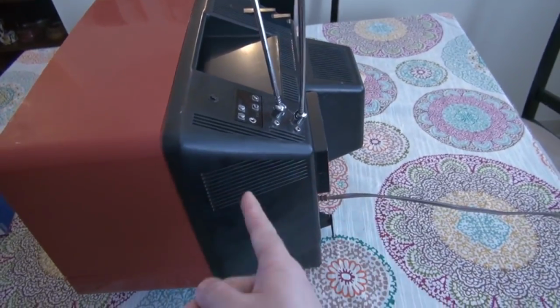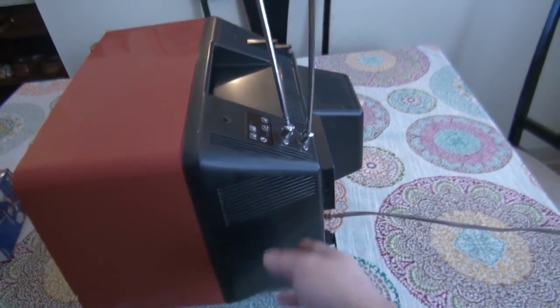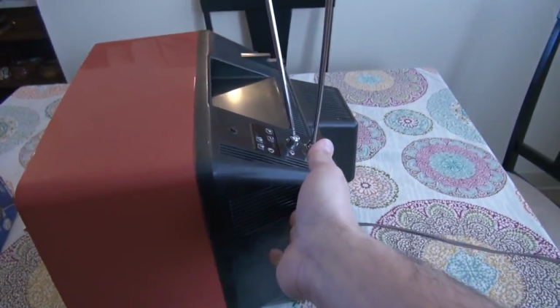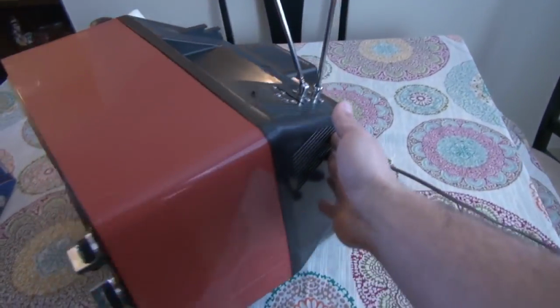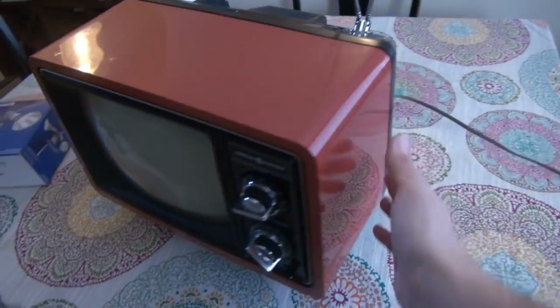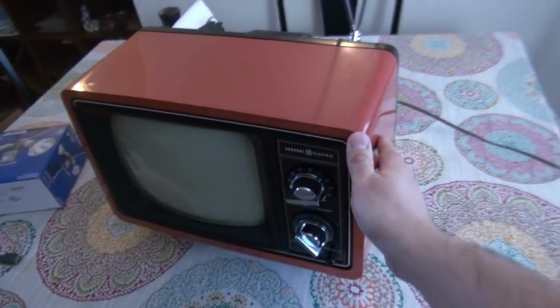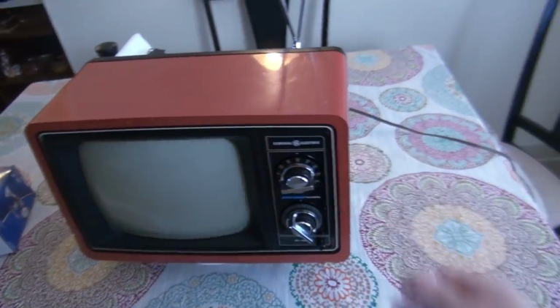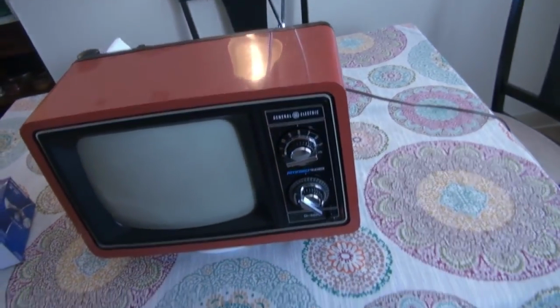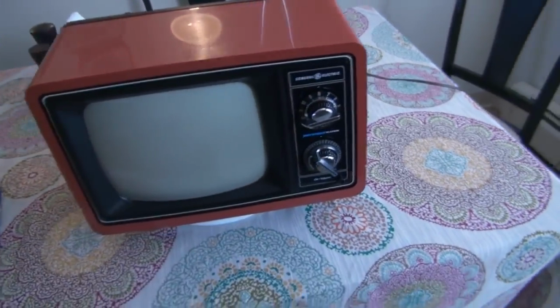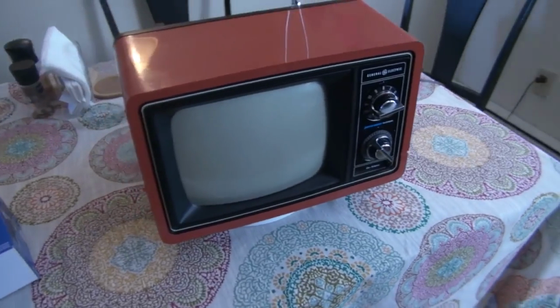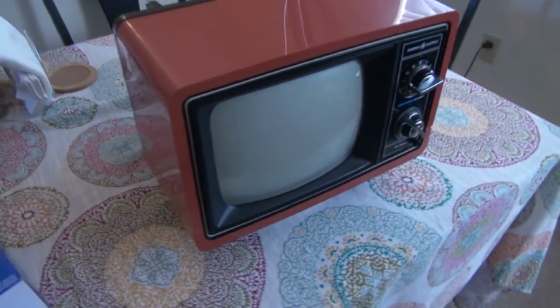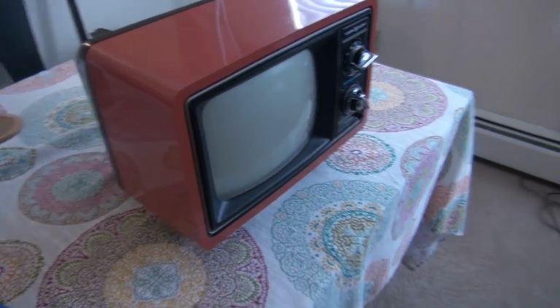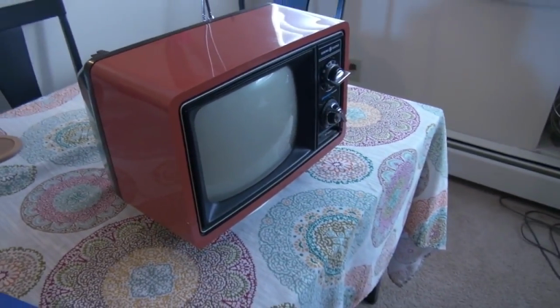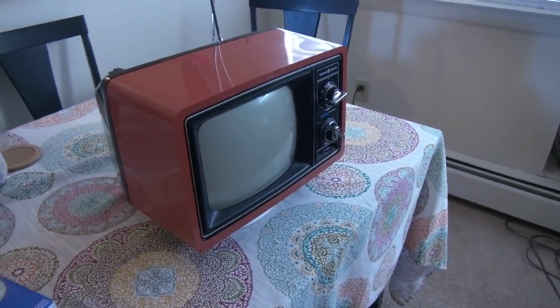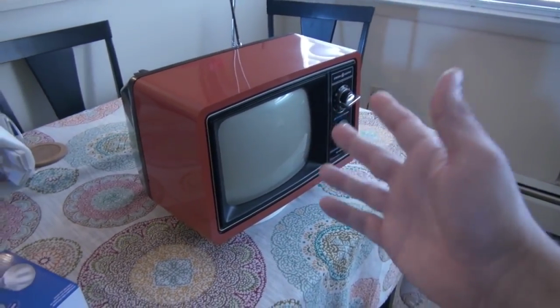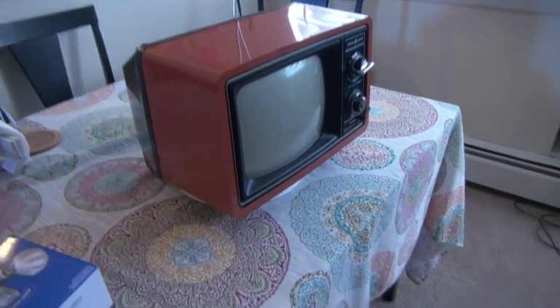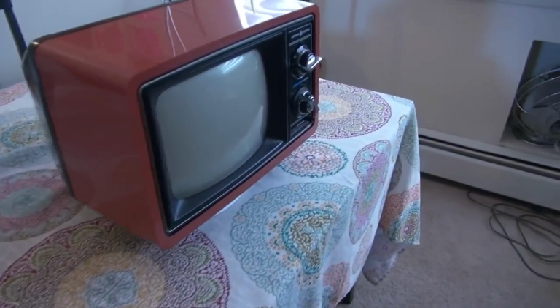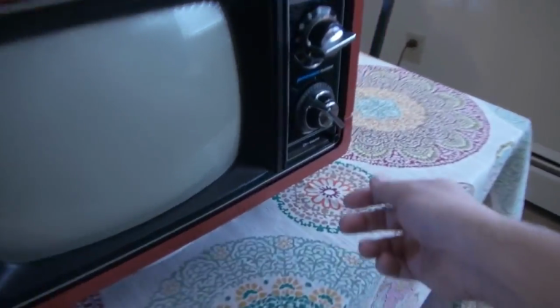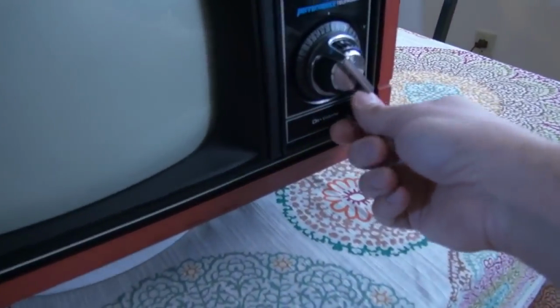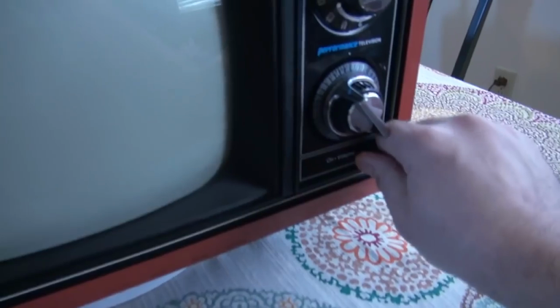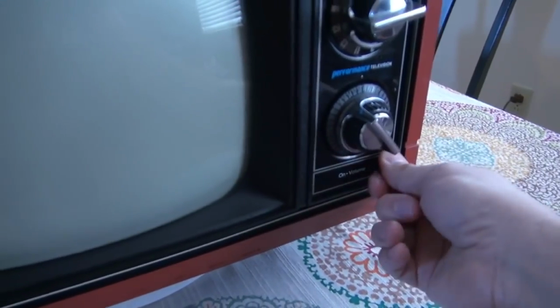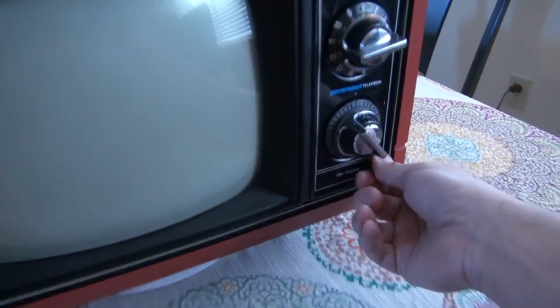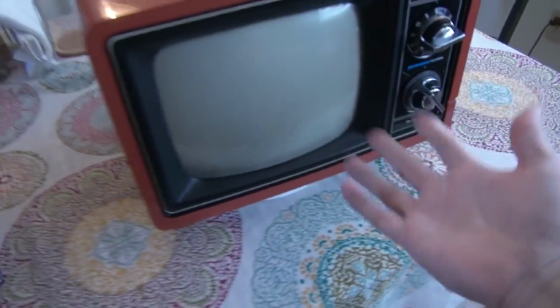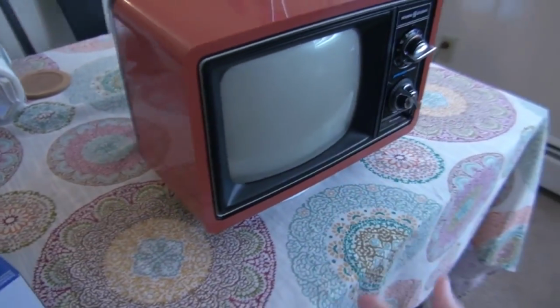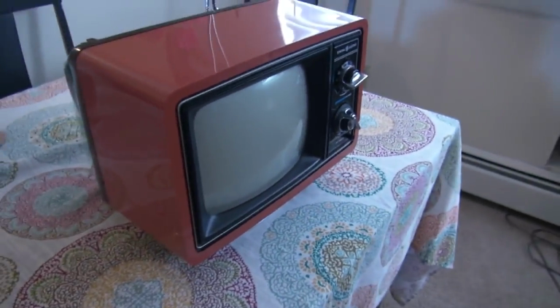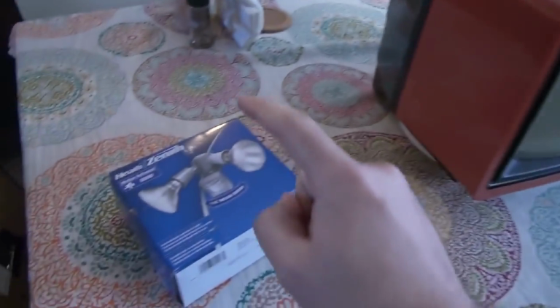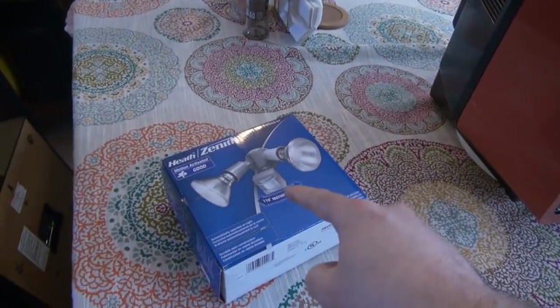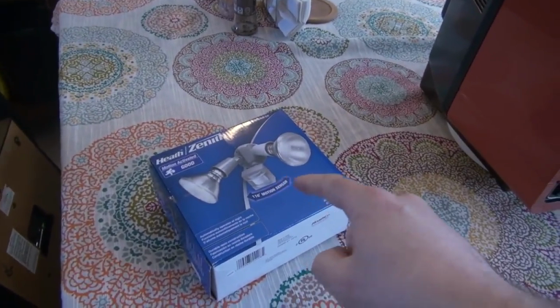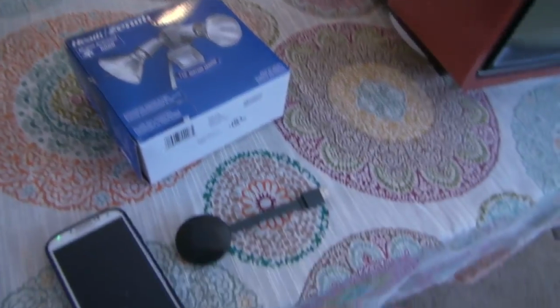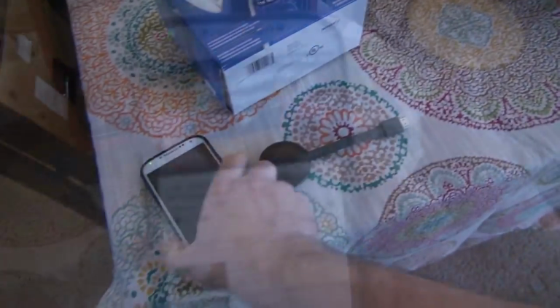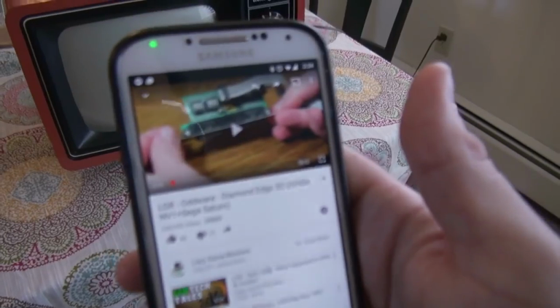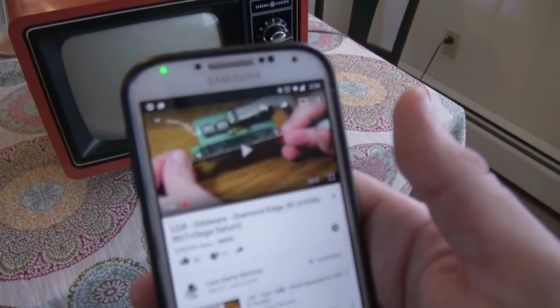It's not really pretty — if you want to see inside, the other video will show that; it's going to be pretty ugly. But this TV does not turn on the normal way anymore. It's in an automatic mode, and that's what I'm using to do that.